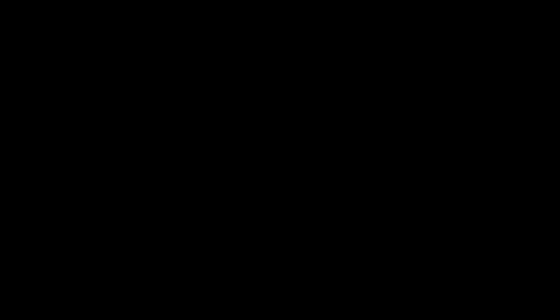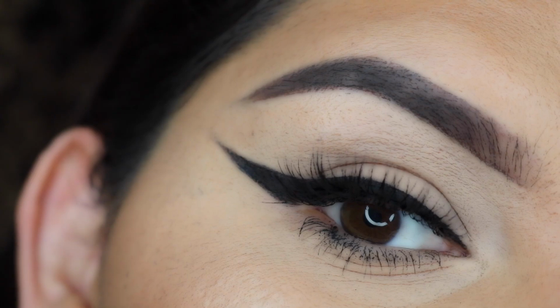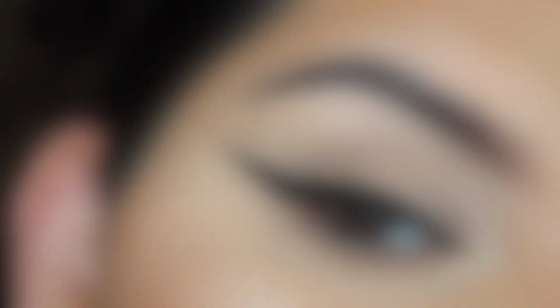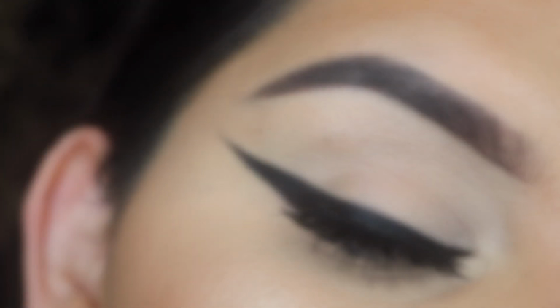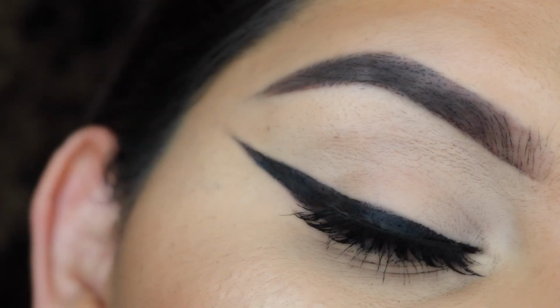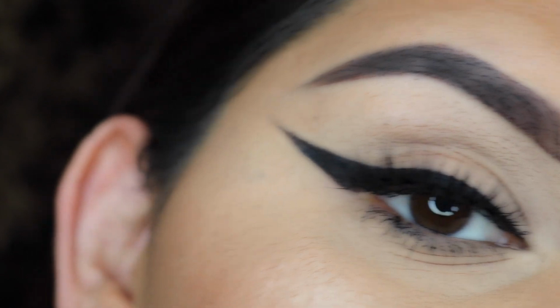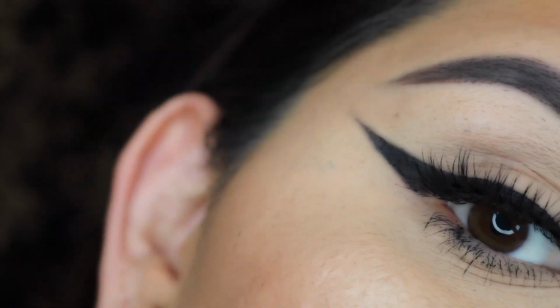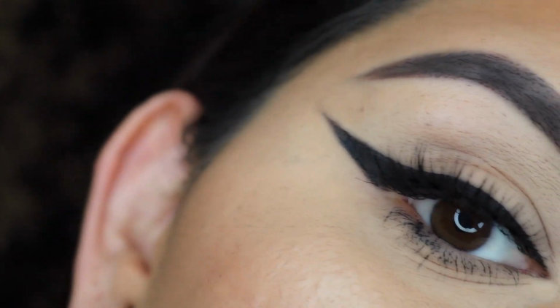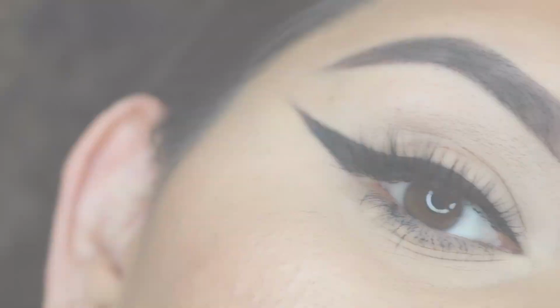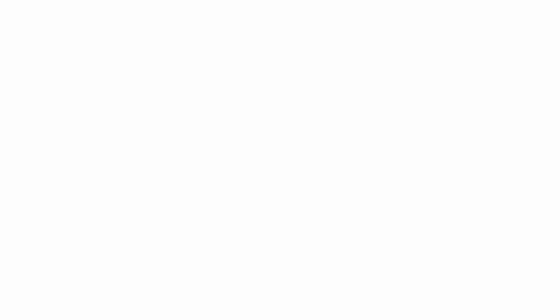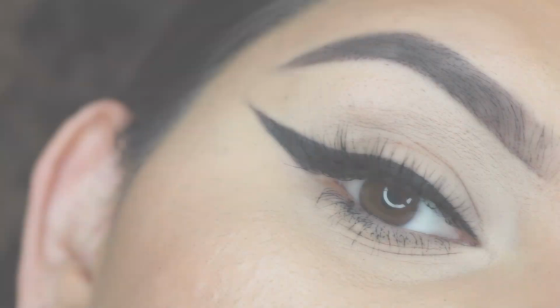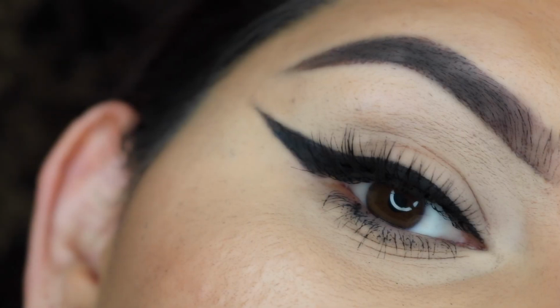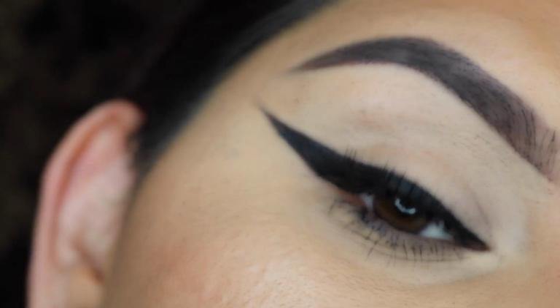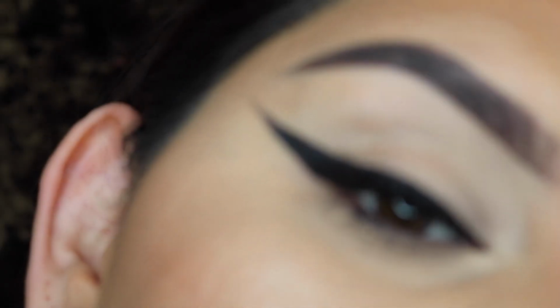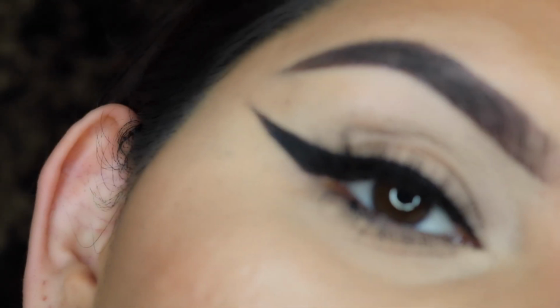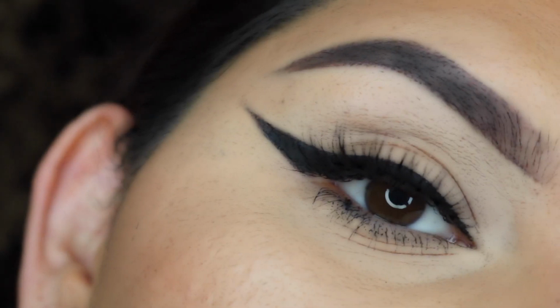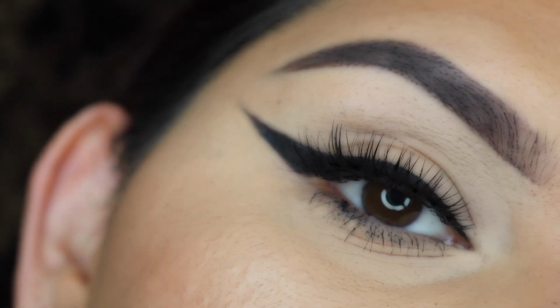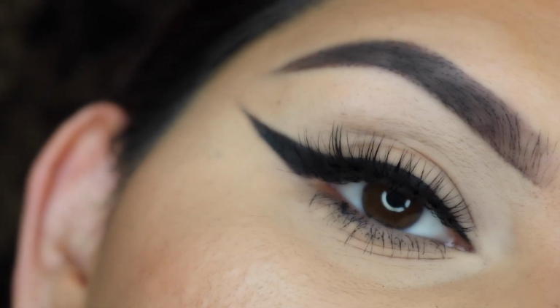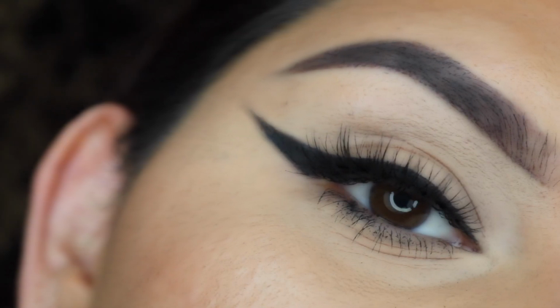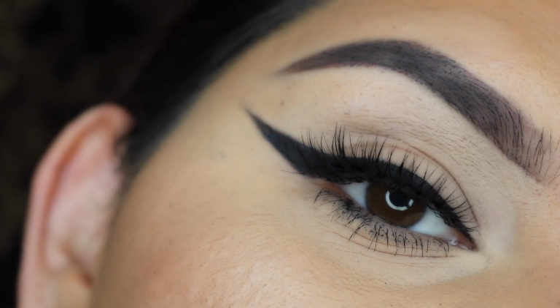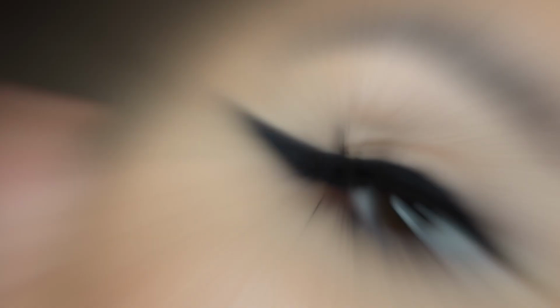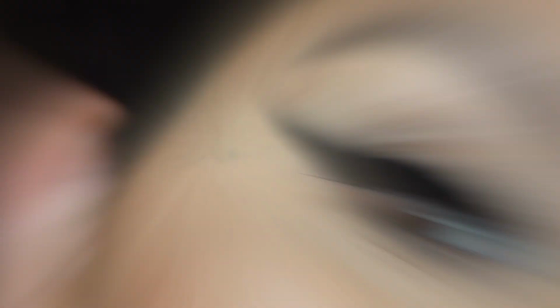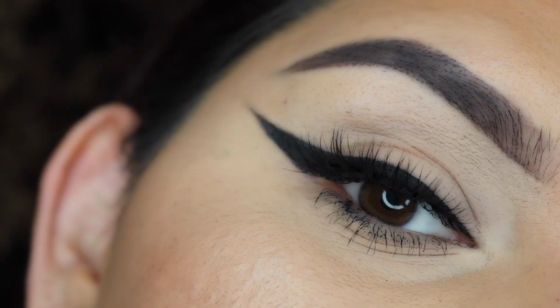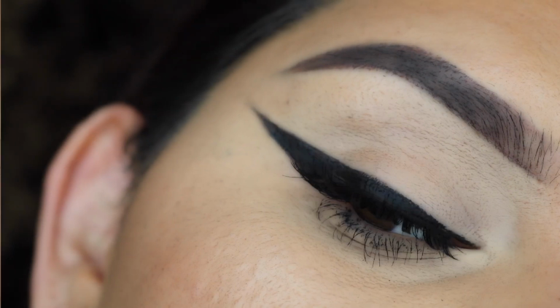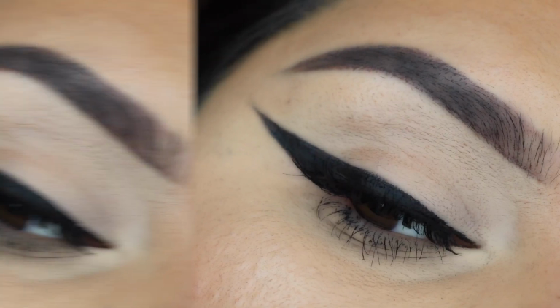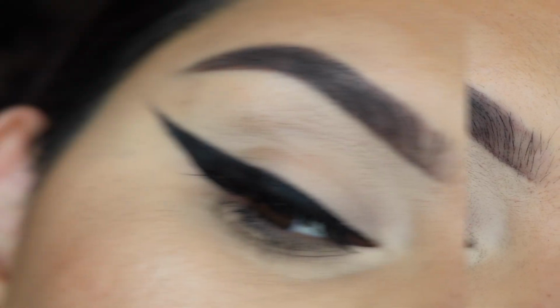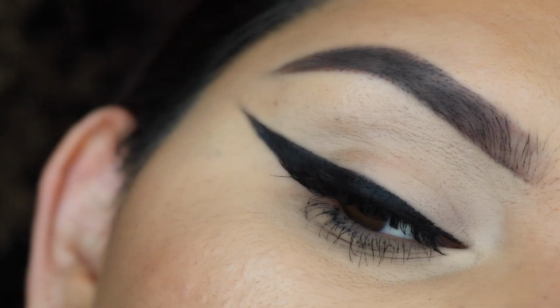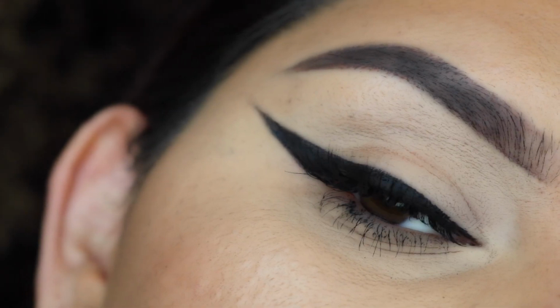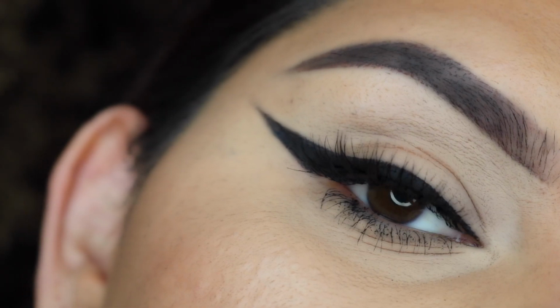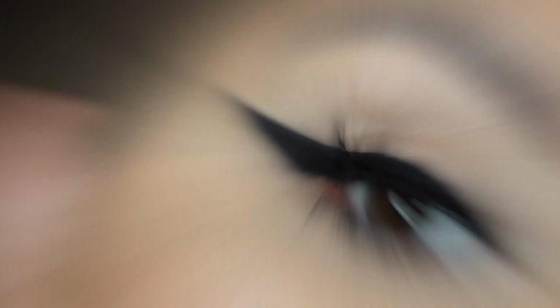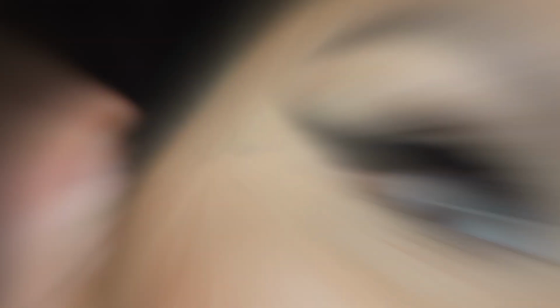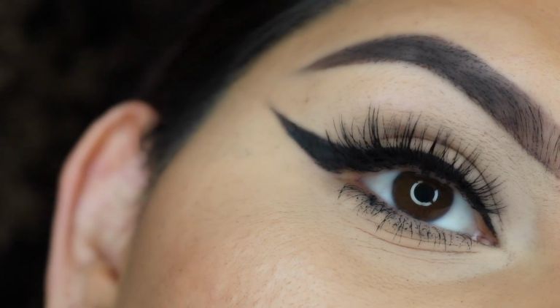Hi everyone! Welcome back to my channel. Today I created this eyeliner tutorial for you guys. So if you guys want to see how to create a winged eyeliner easily, please keep watching.